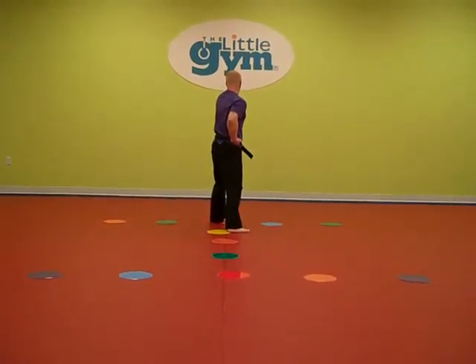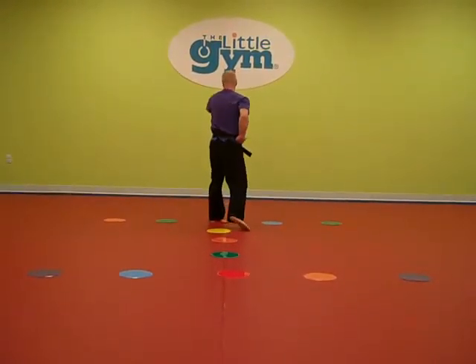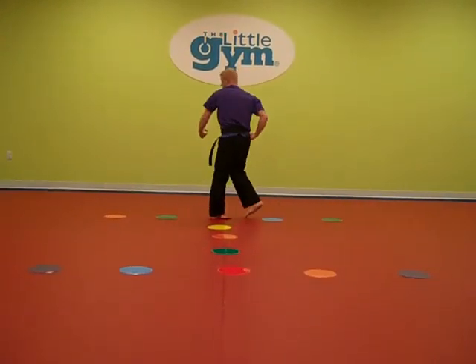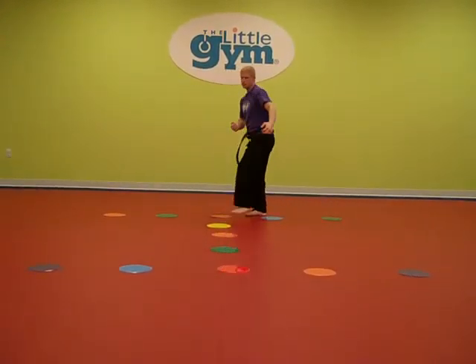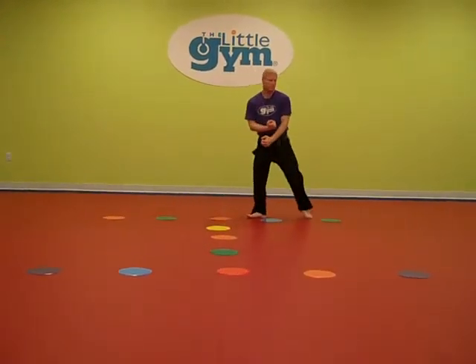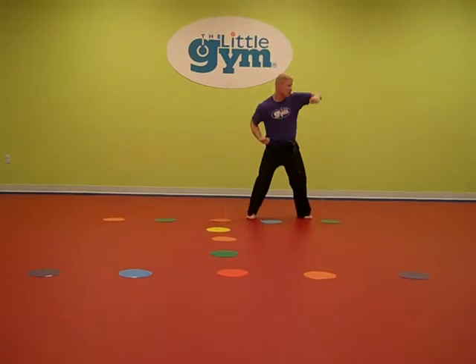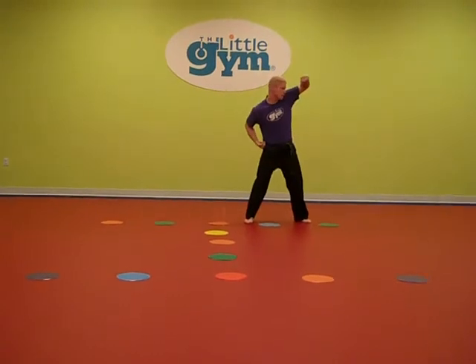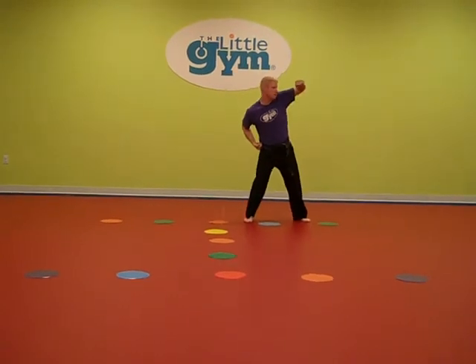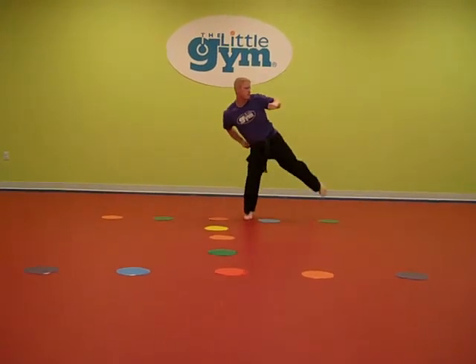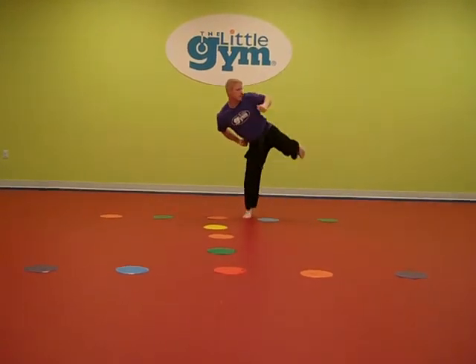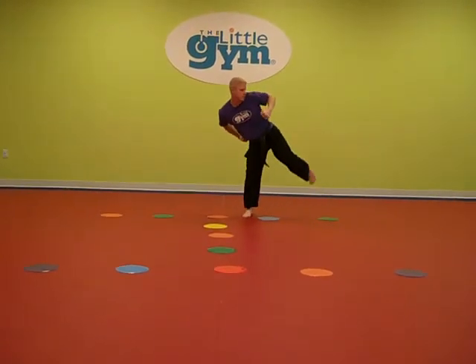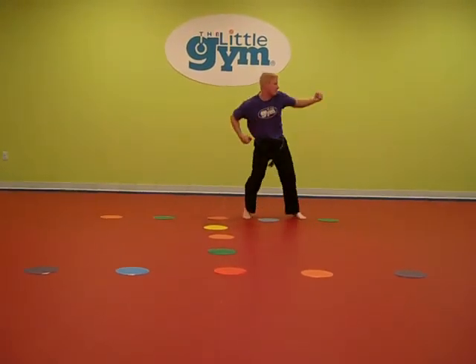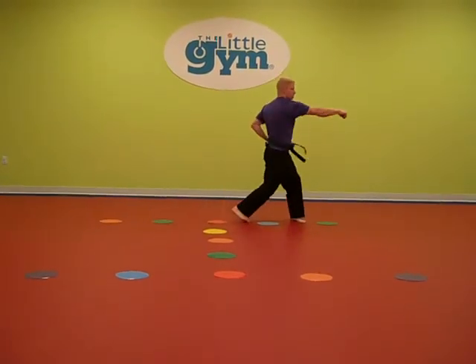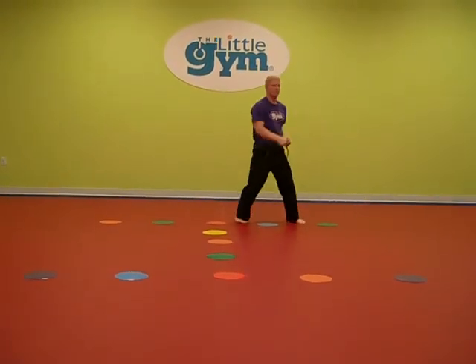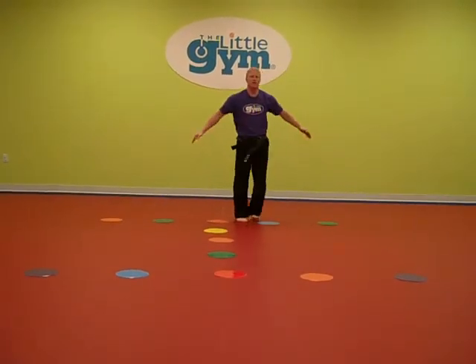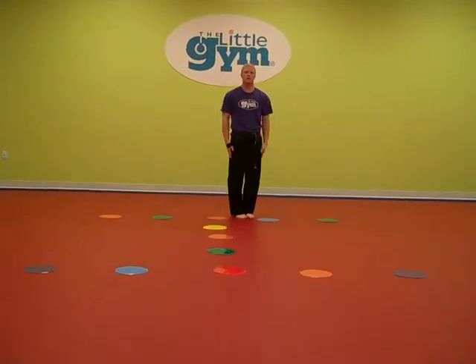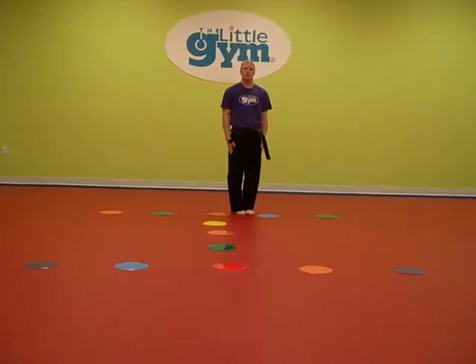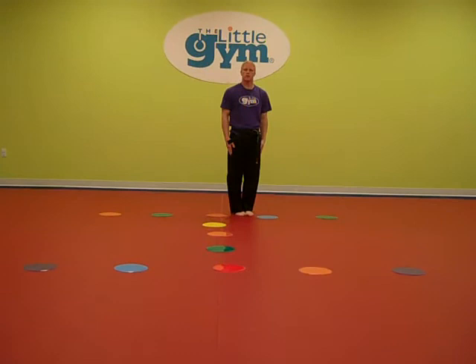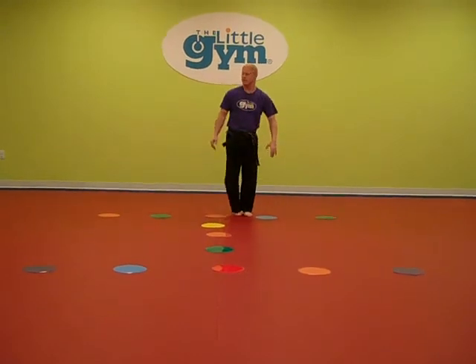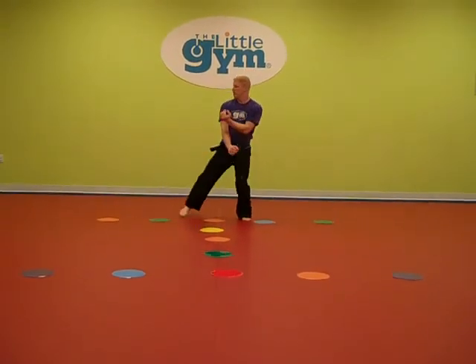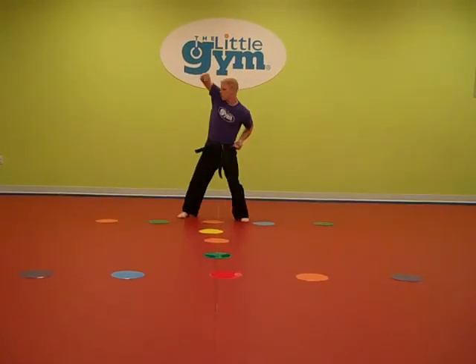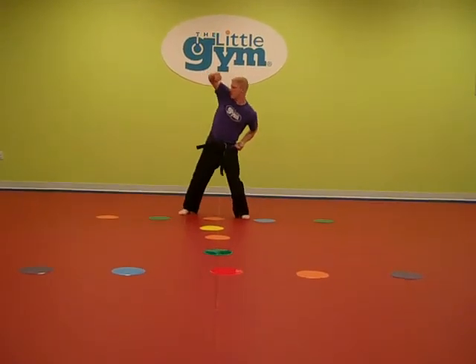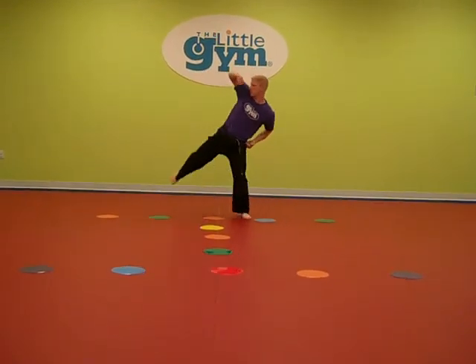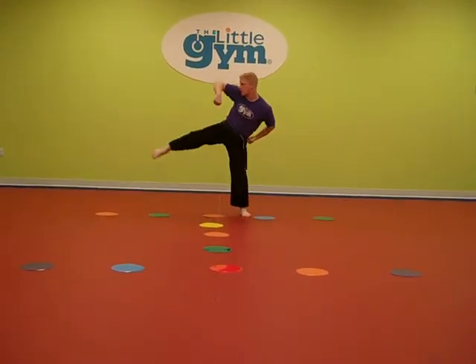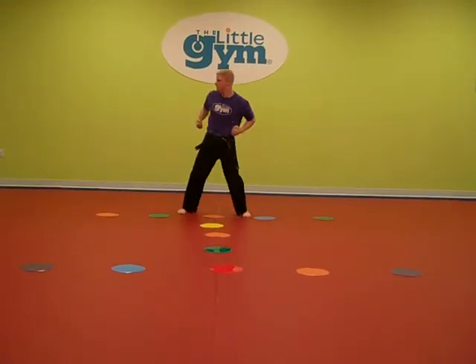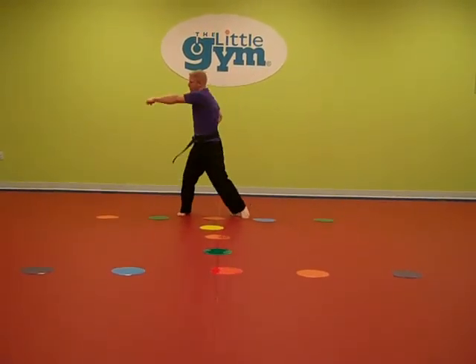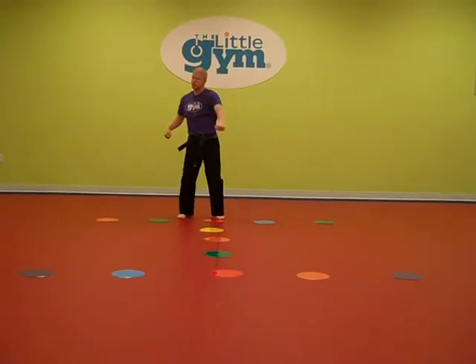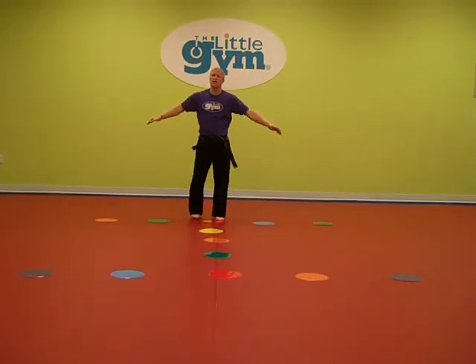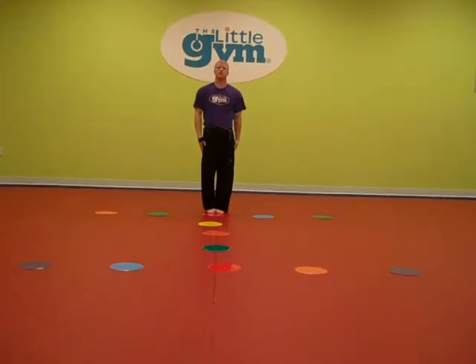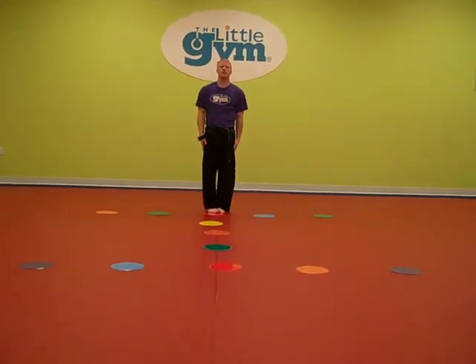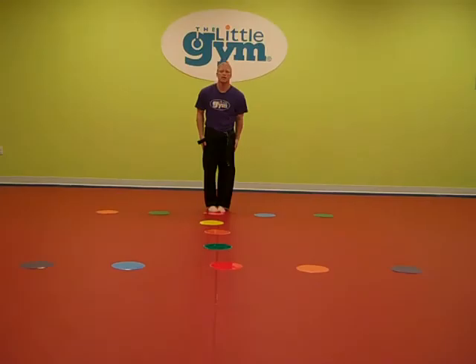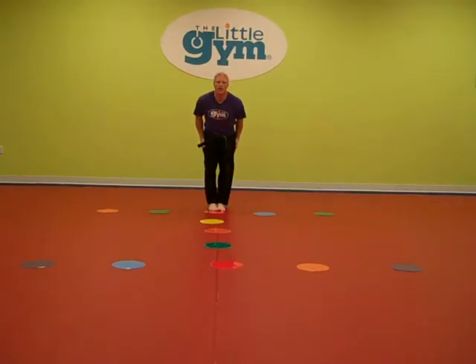Turn to the right — high block, round kick, back punch. Feet together. Turn left — high block, round kick, back punch. Feet together. And bop.